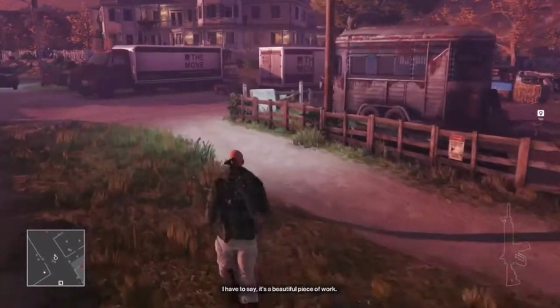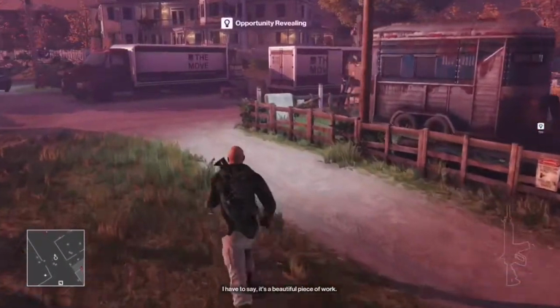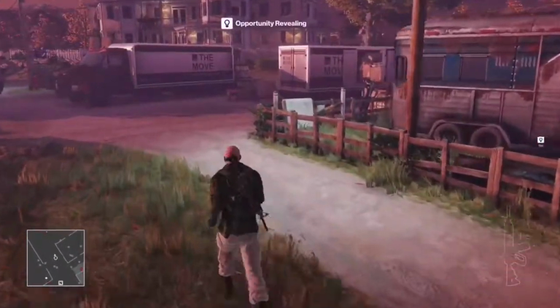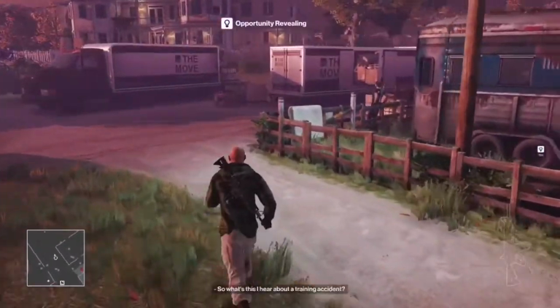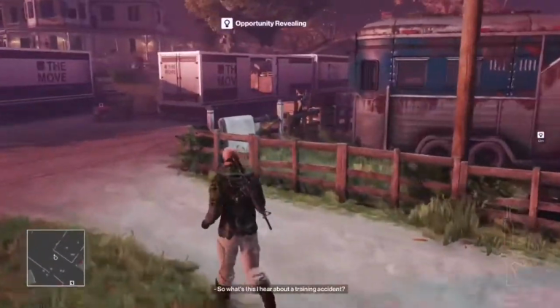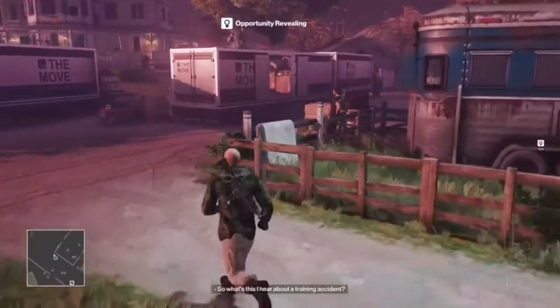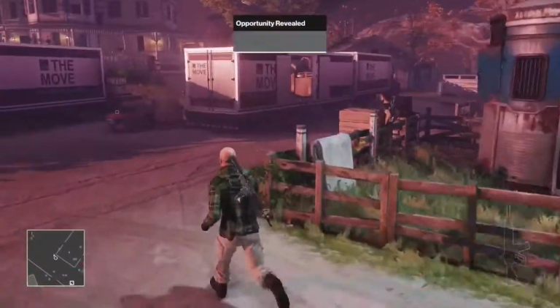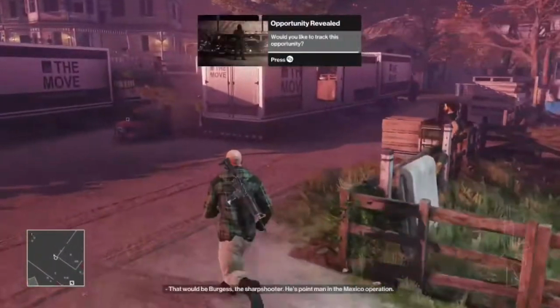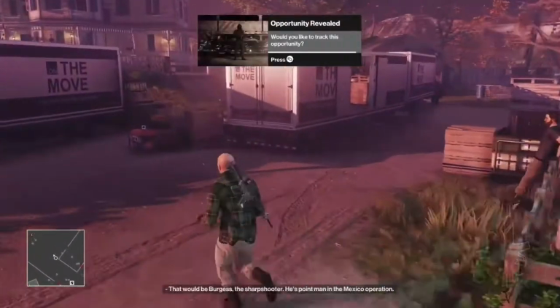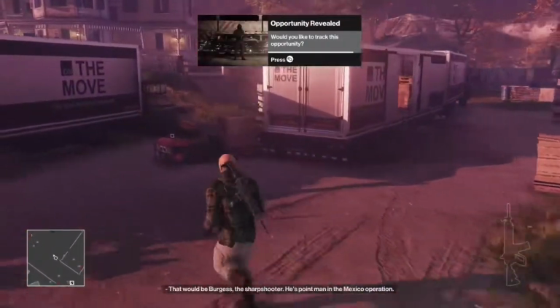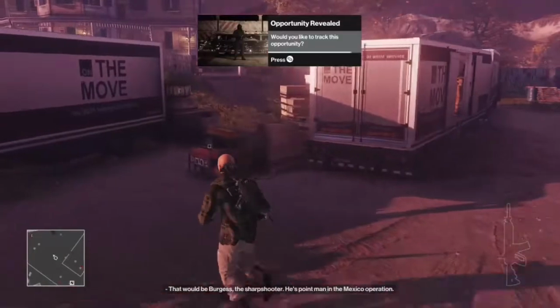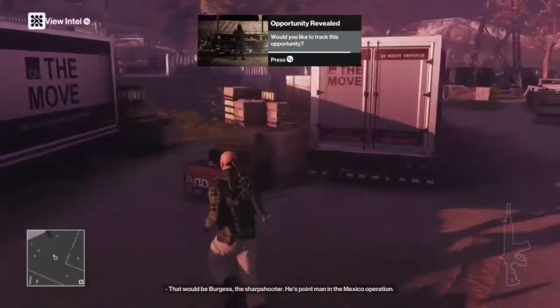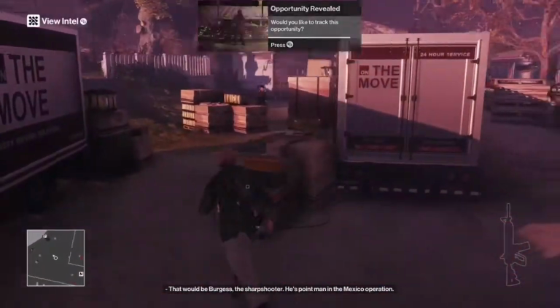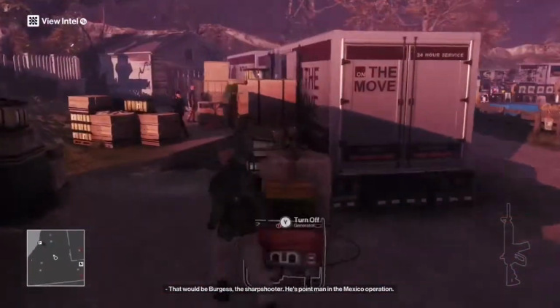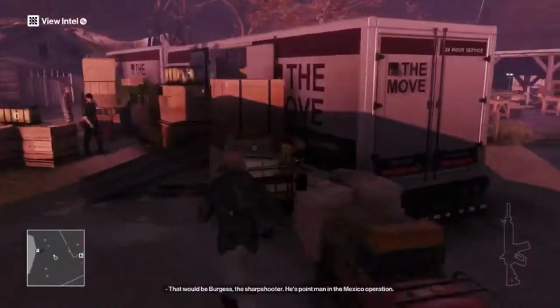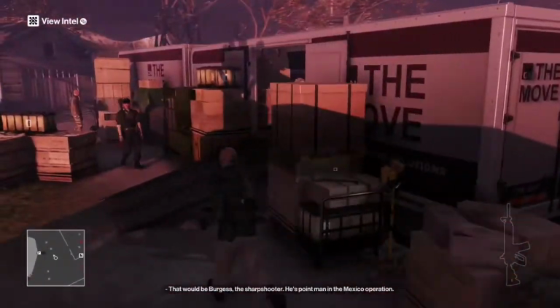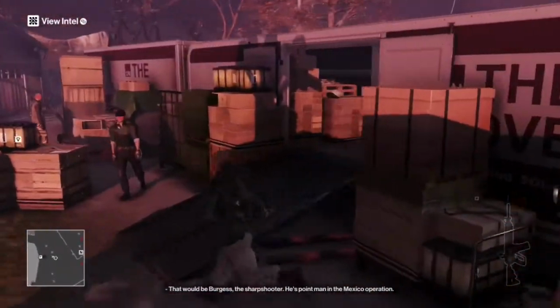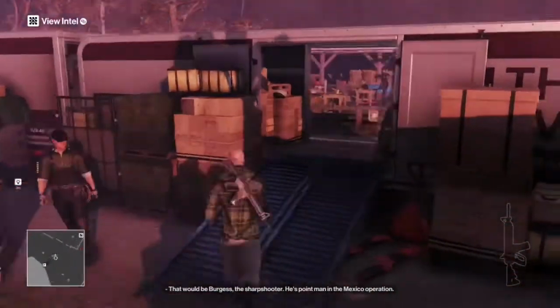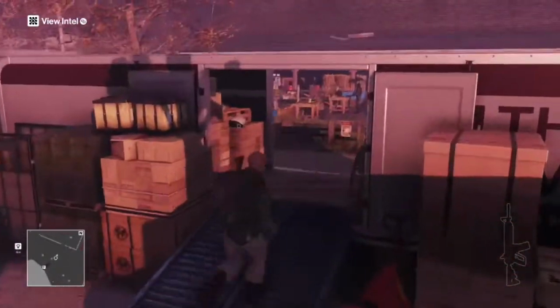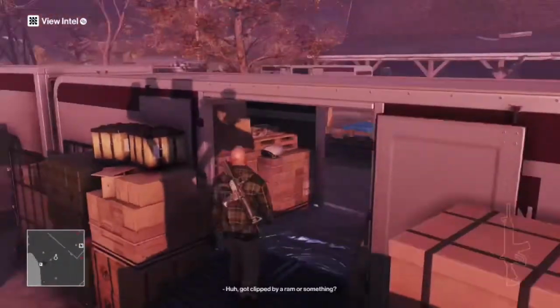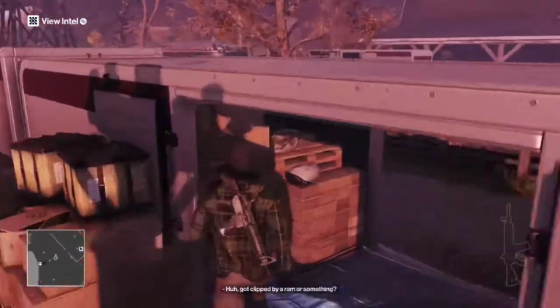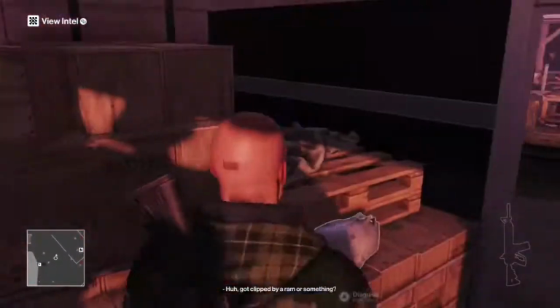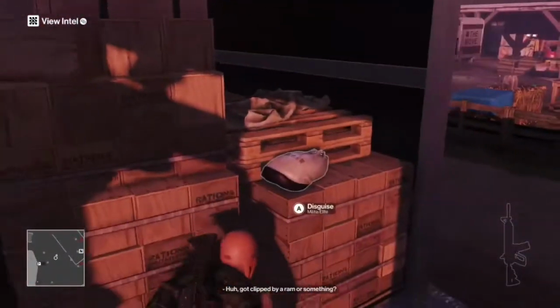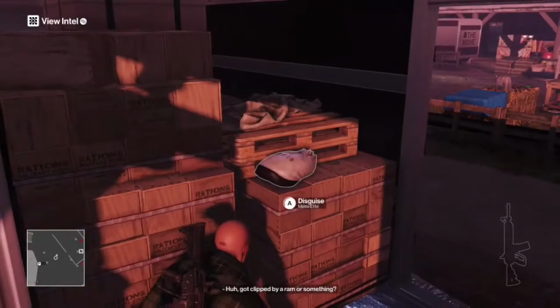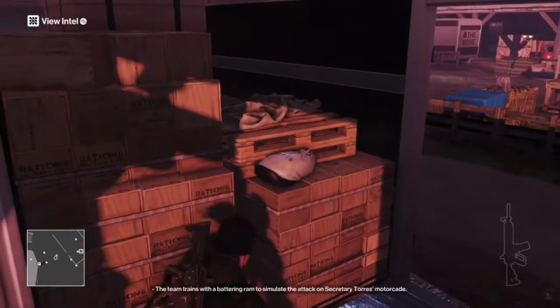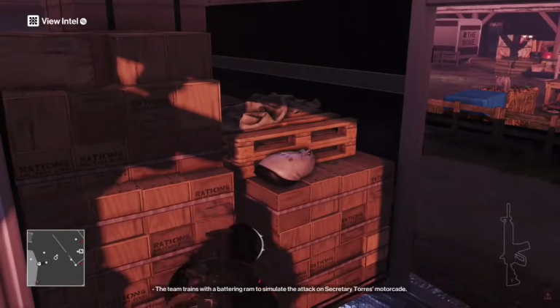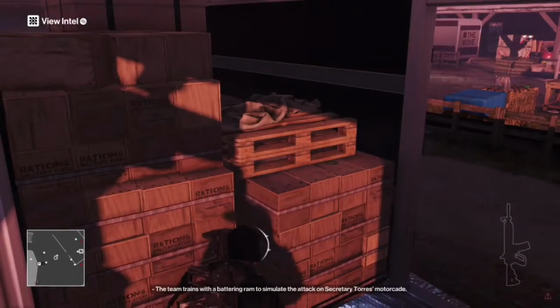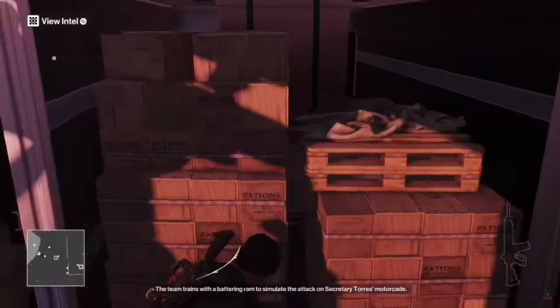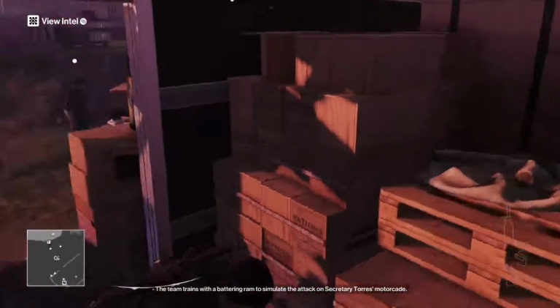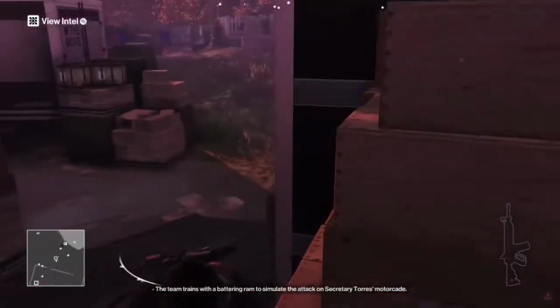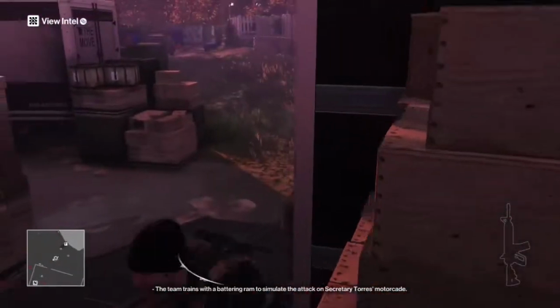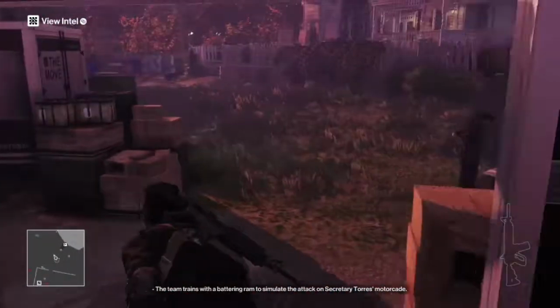Go to the one with the door open, go in here and up this little ramp, then crouch and take this guy. As you can see it looks like it spots you but it doesn't.